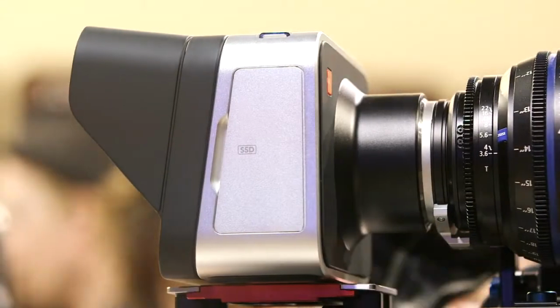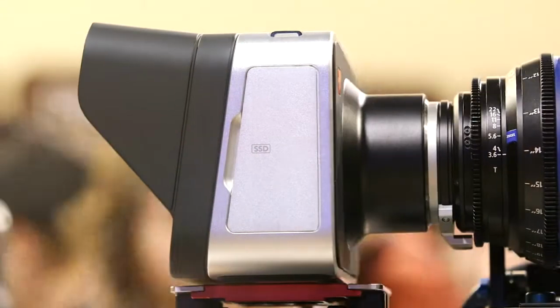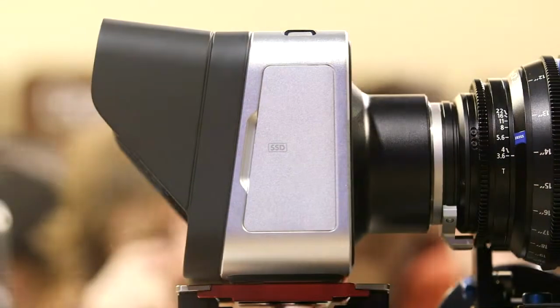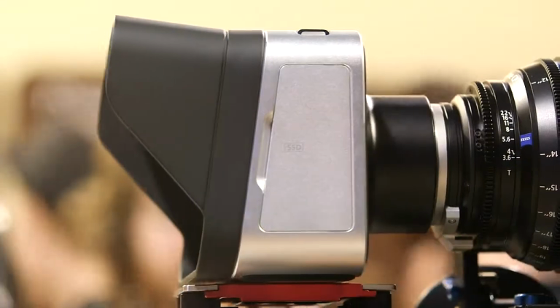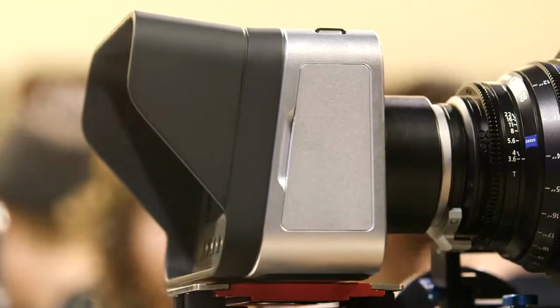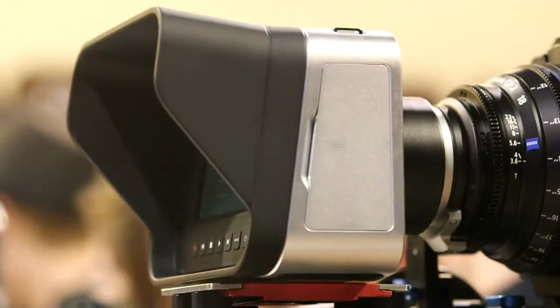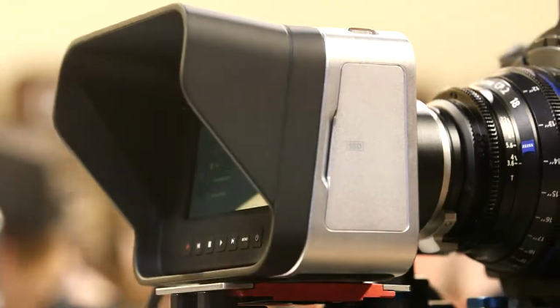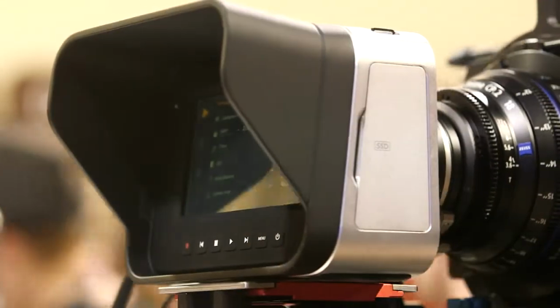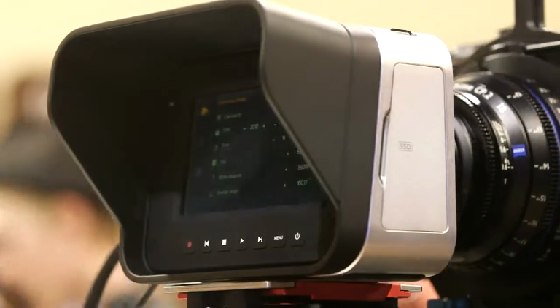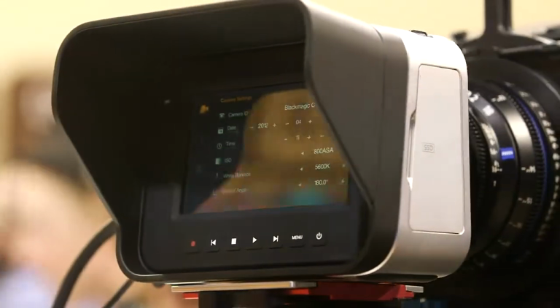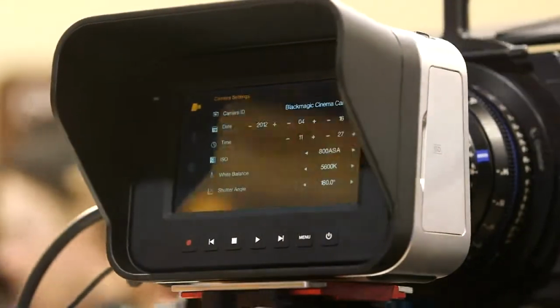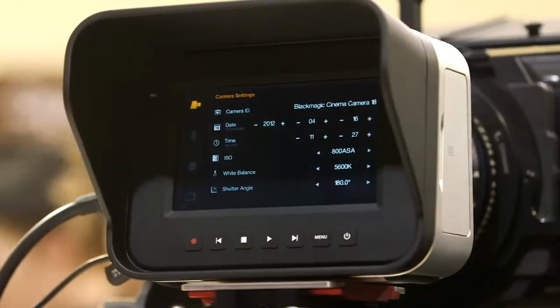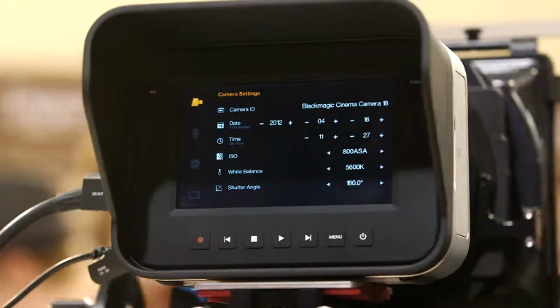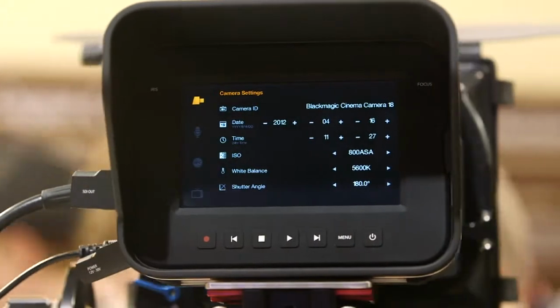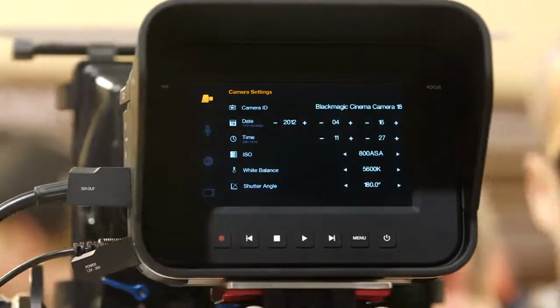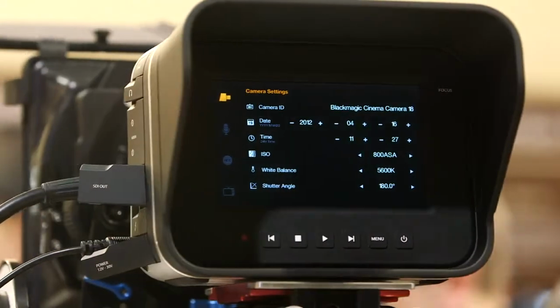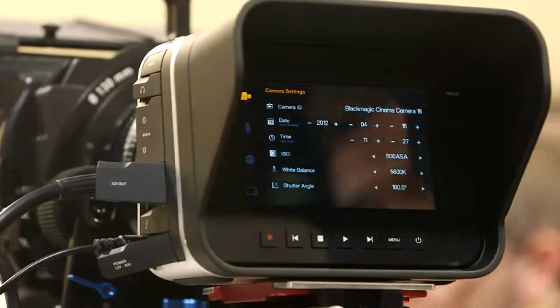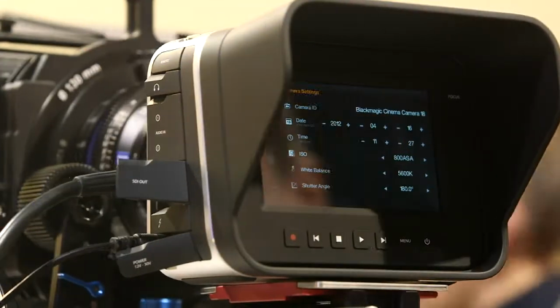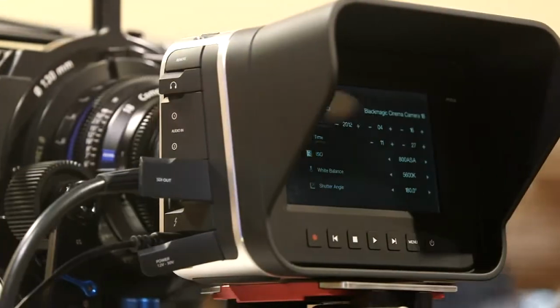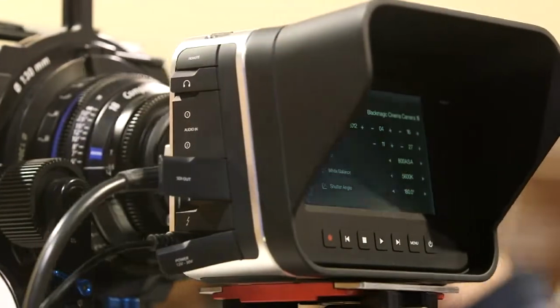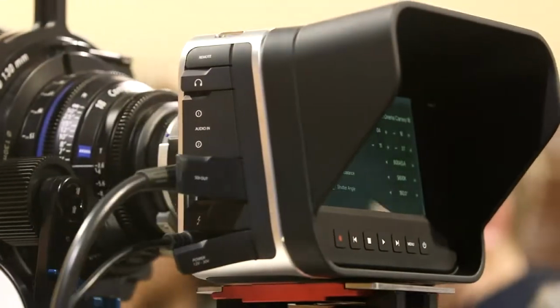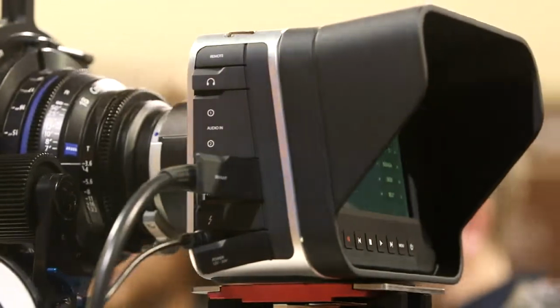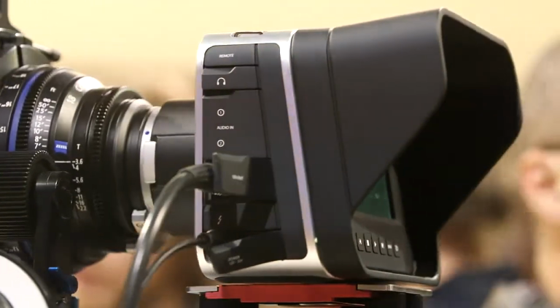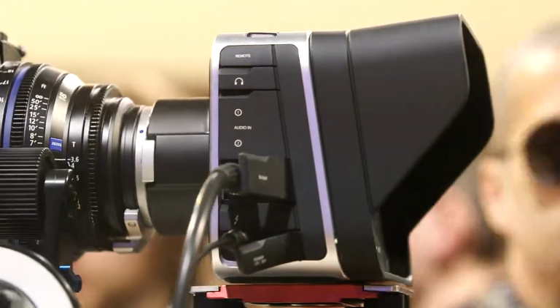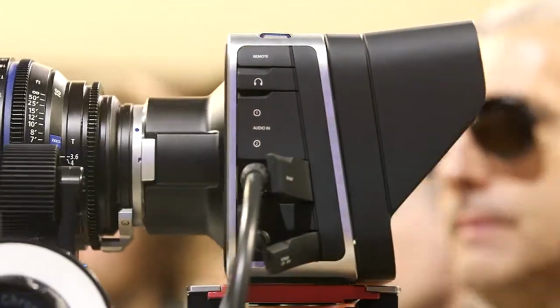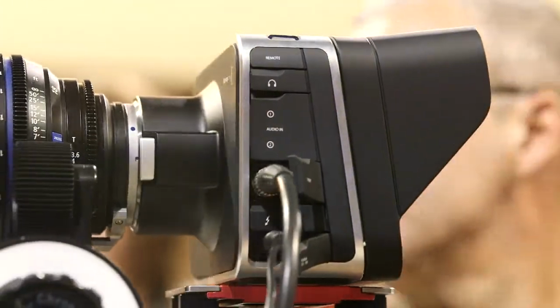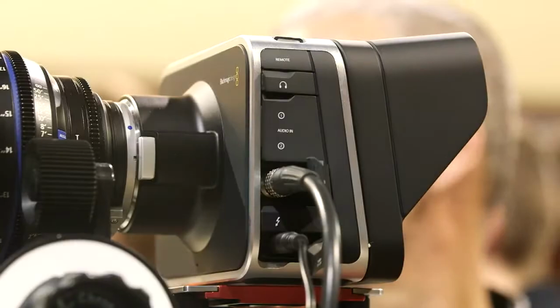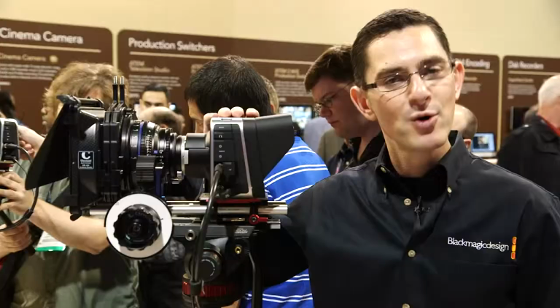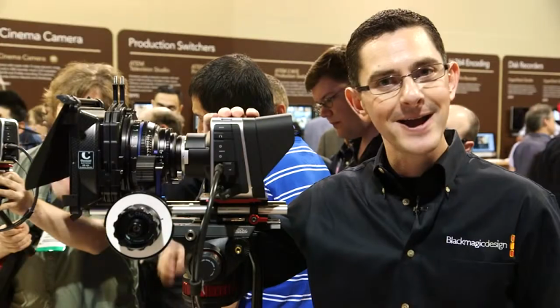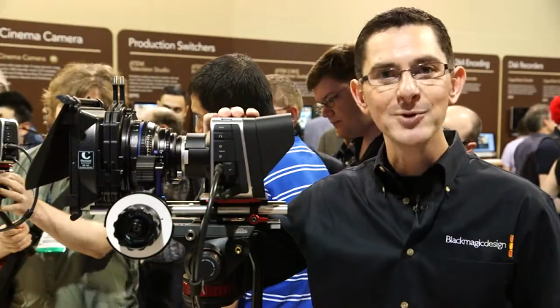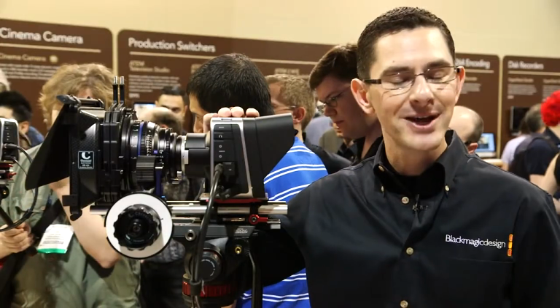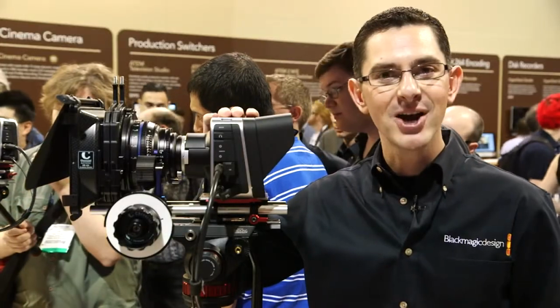This camera has been designed for cinematic applications but it hasn't been designed to be expensive. This camera will be shipping at a price of $3,000 and will be available before the end of July.